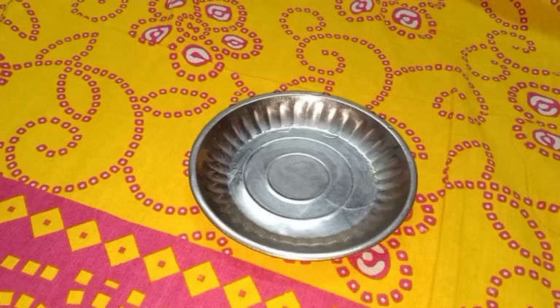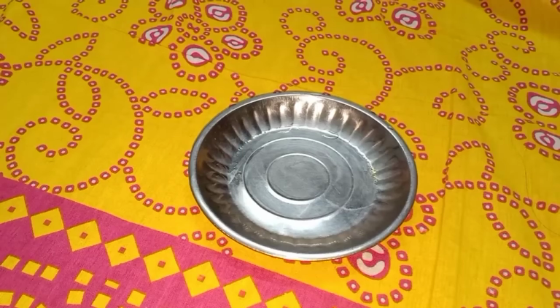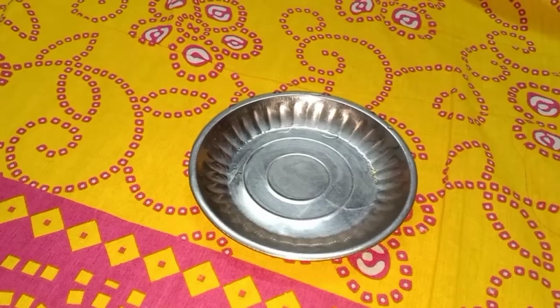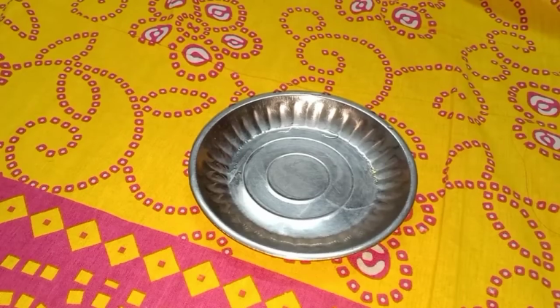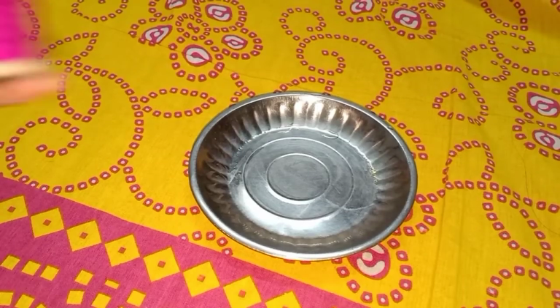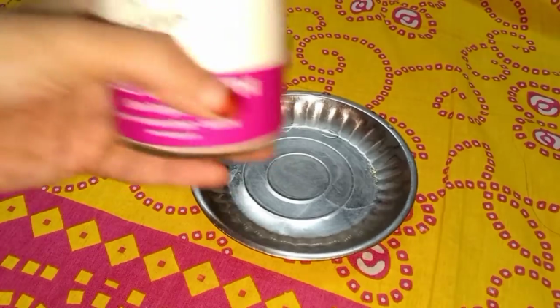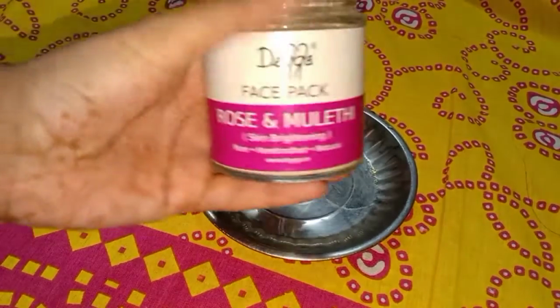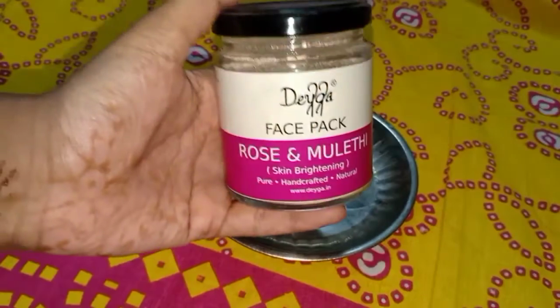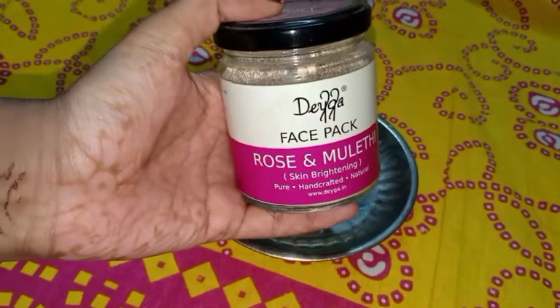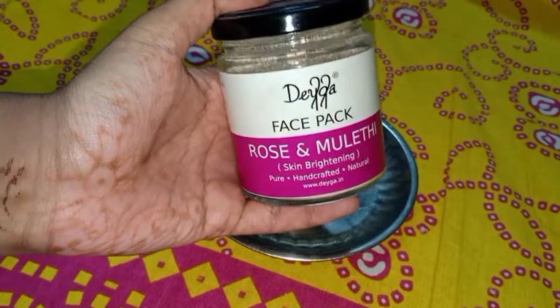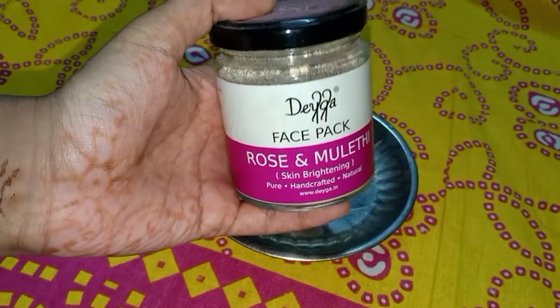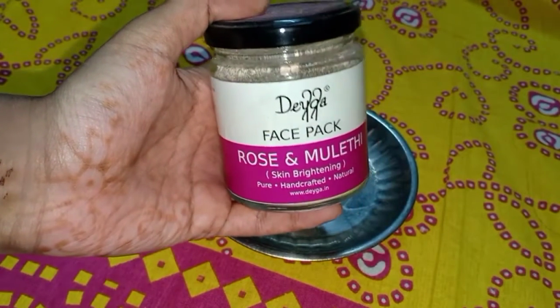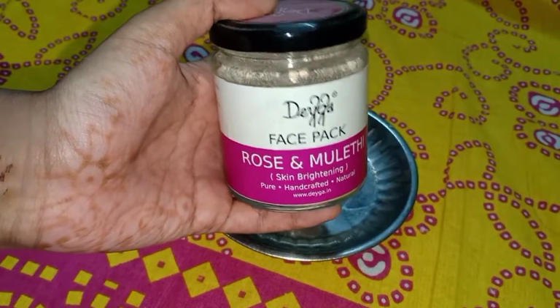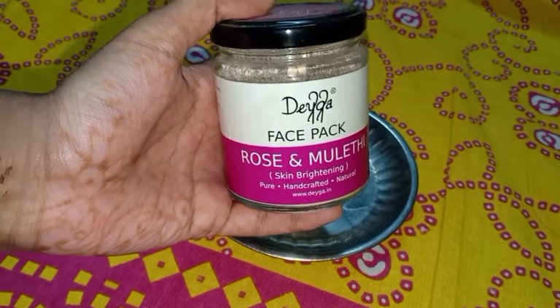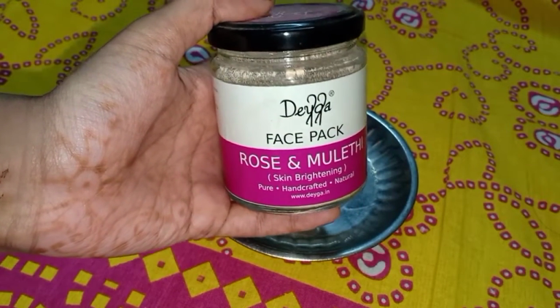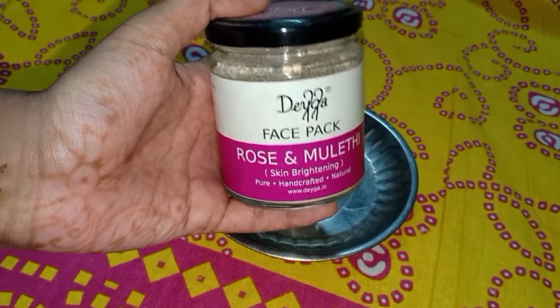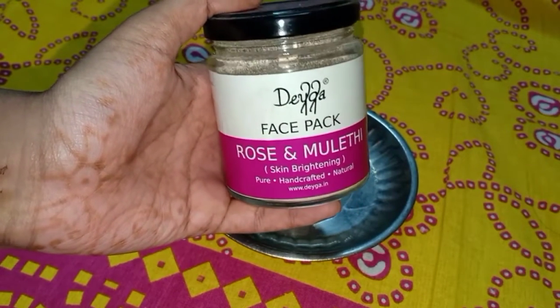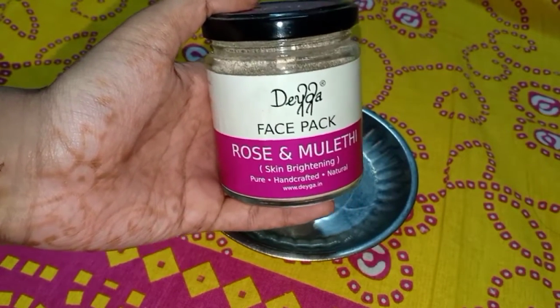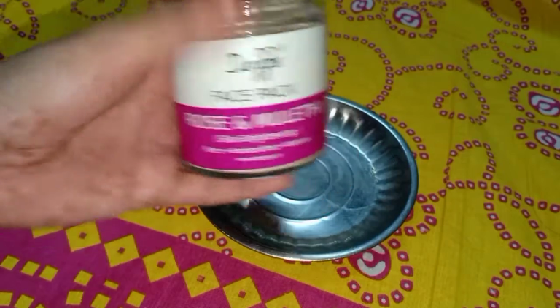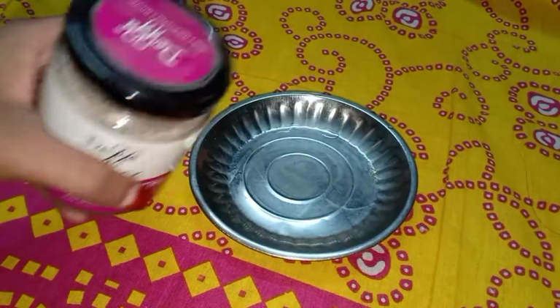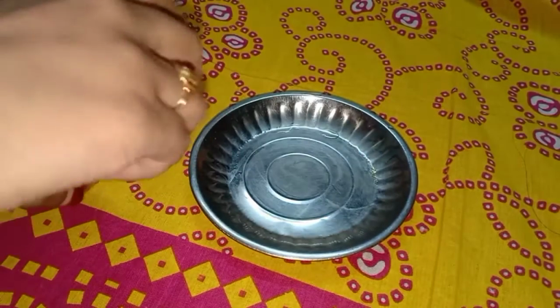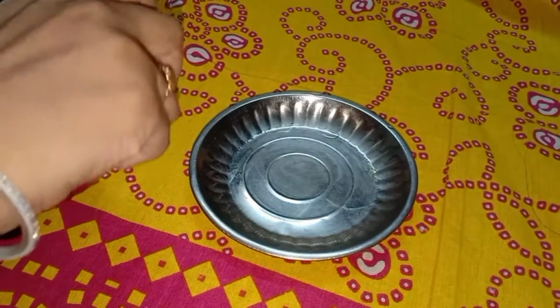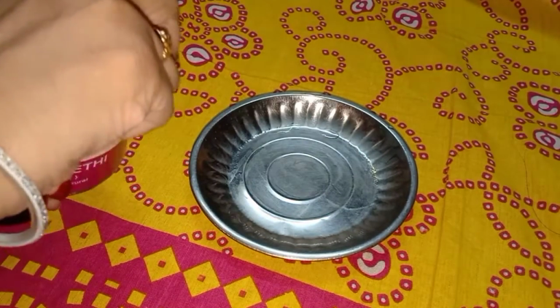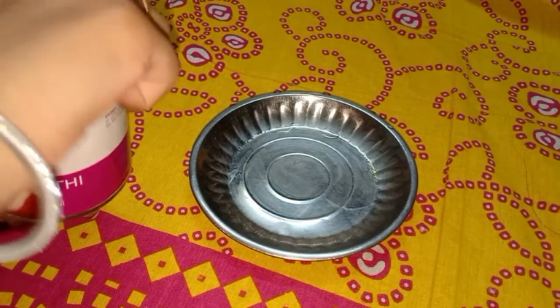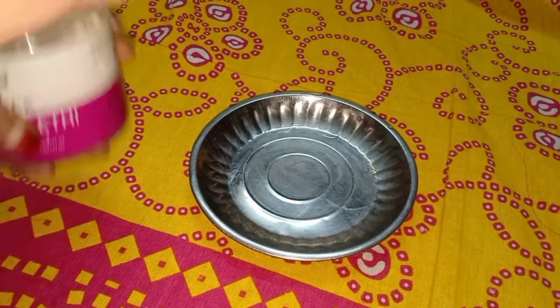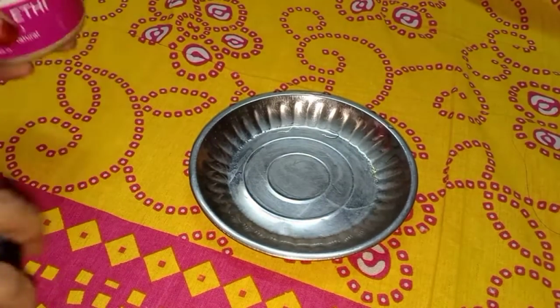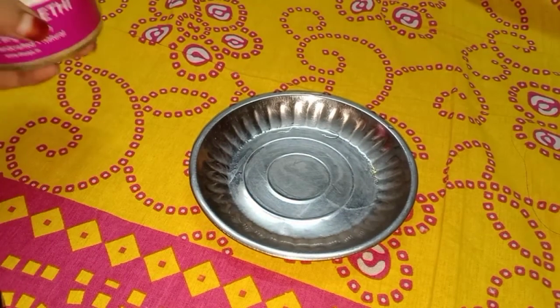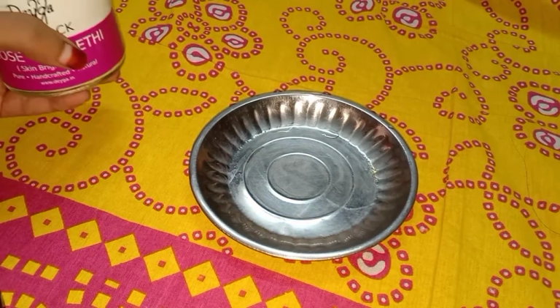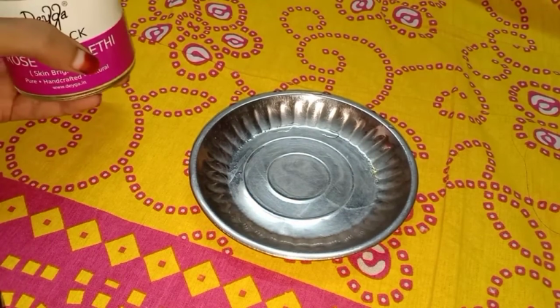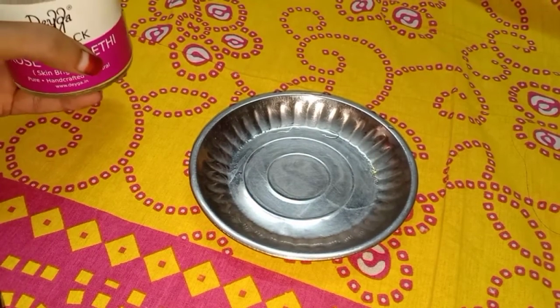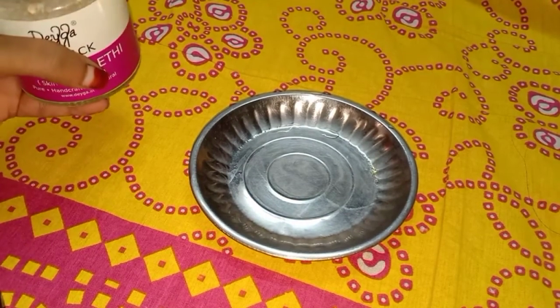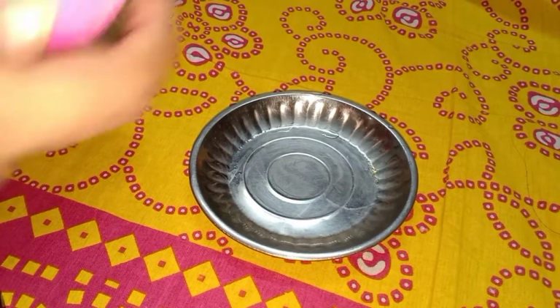Hi and welcome to my channel. In this video, I am going to show you a lot of skin lightening.